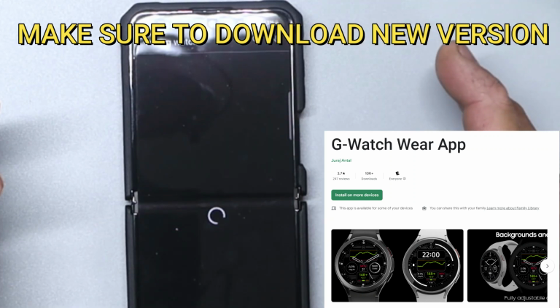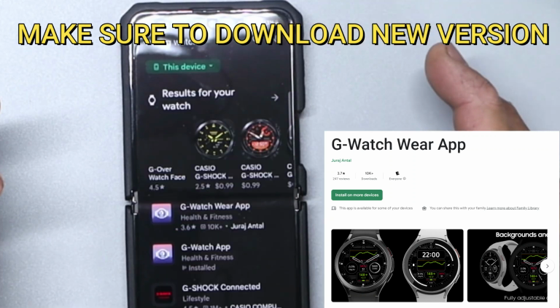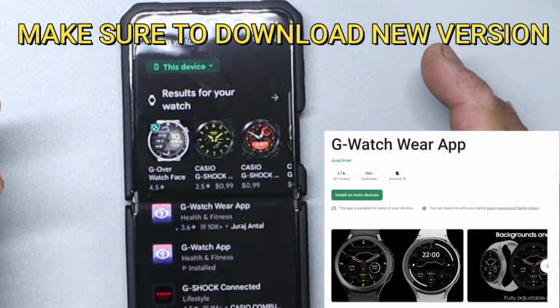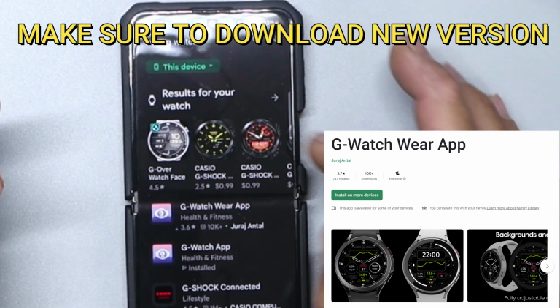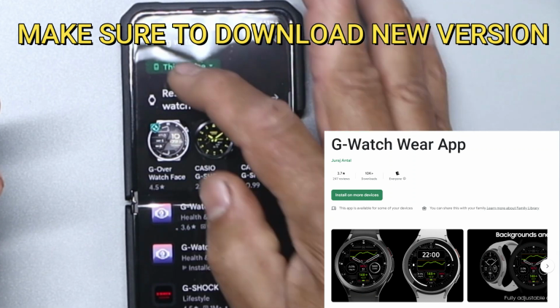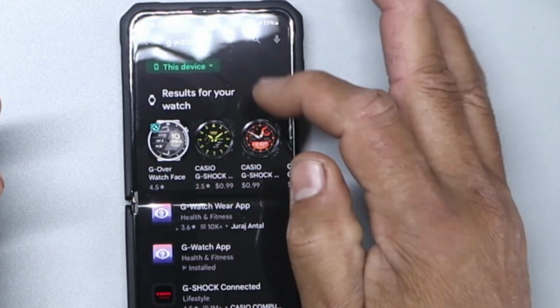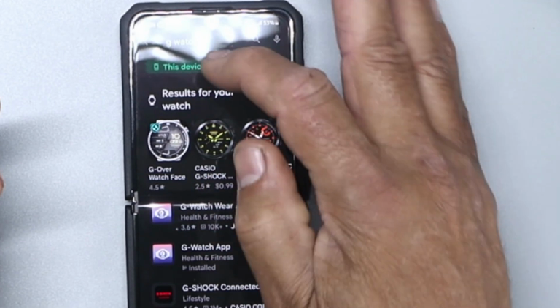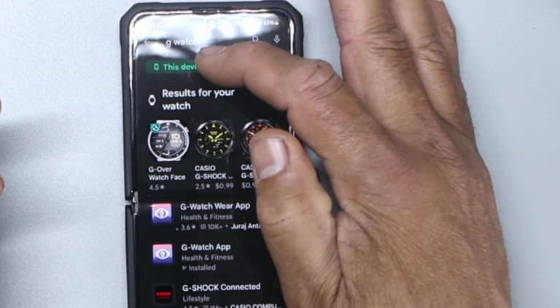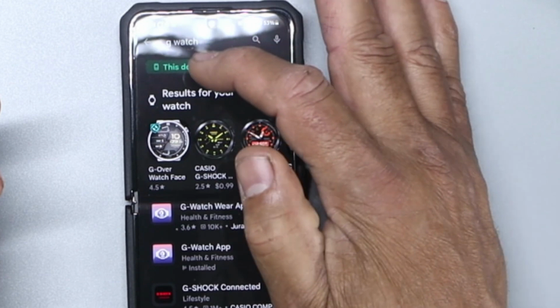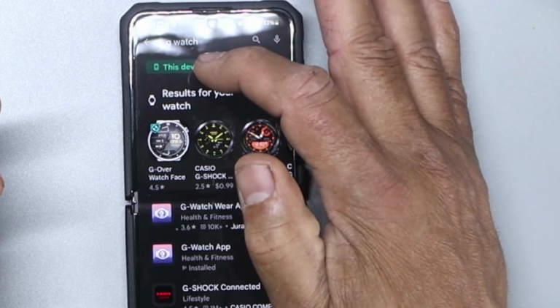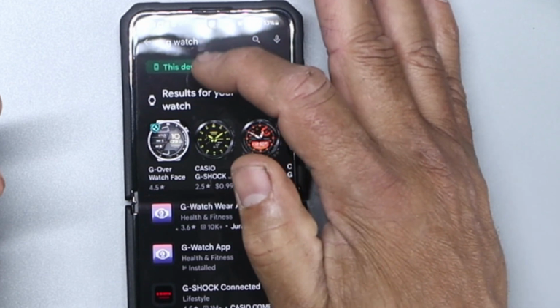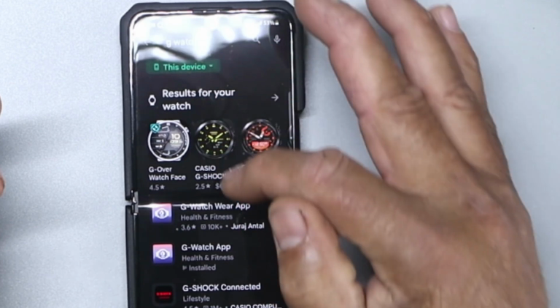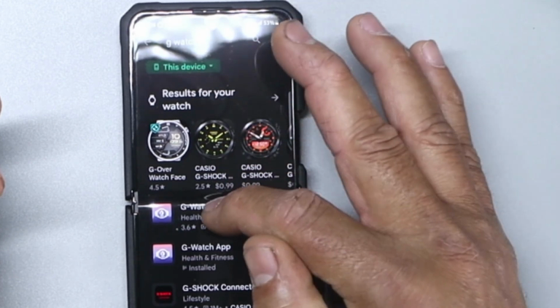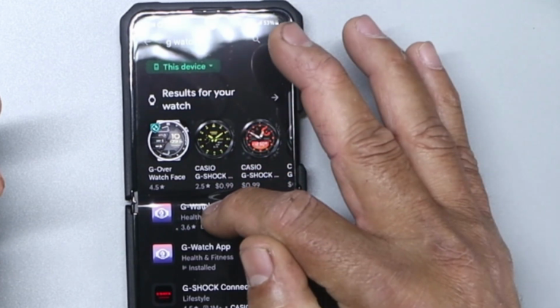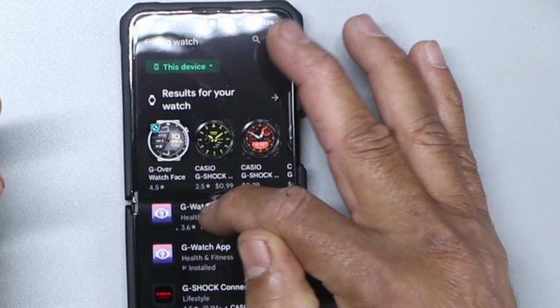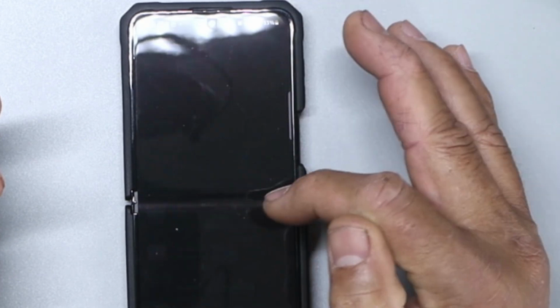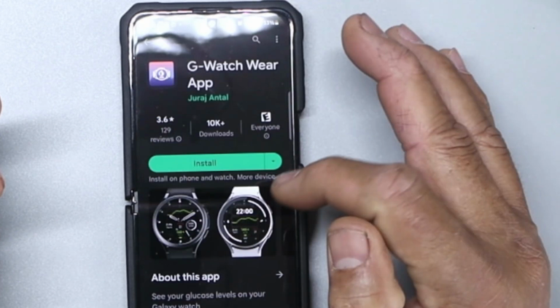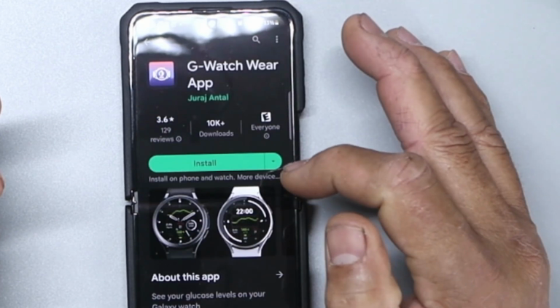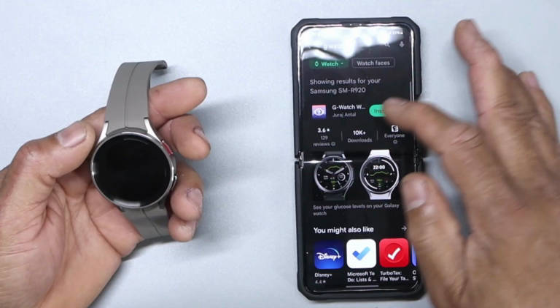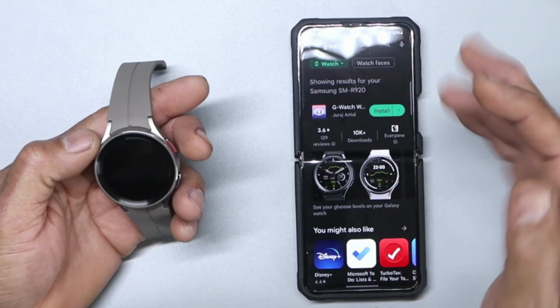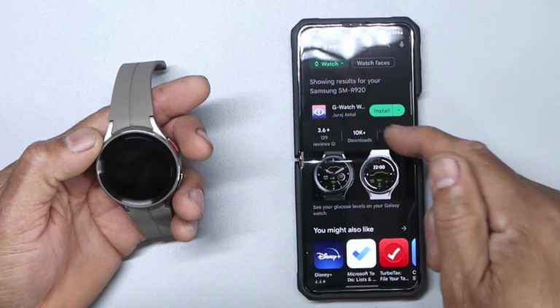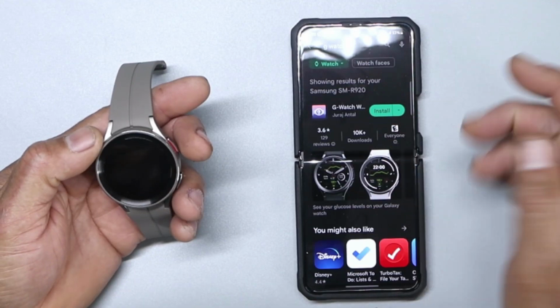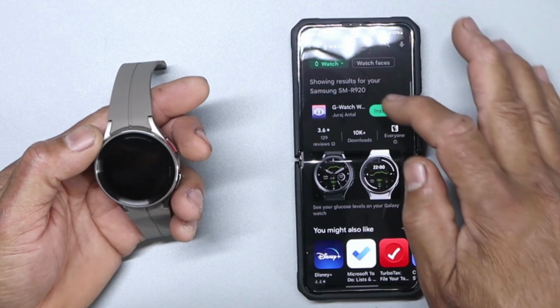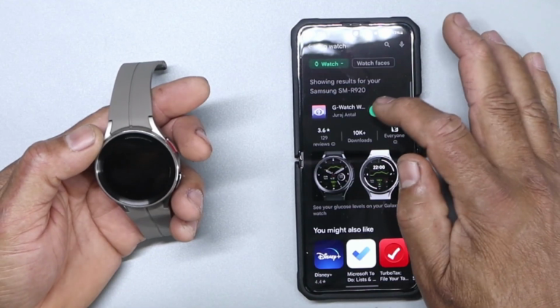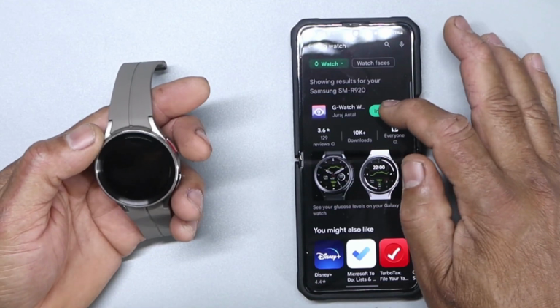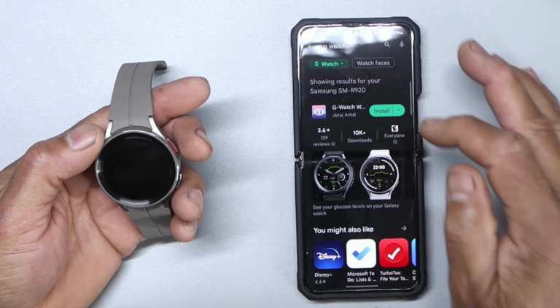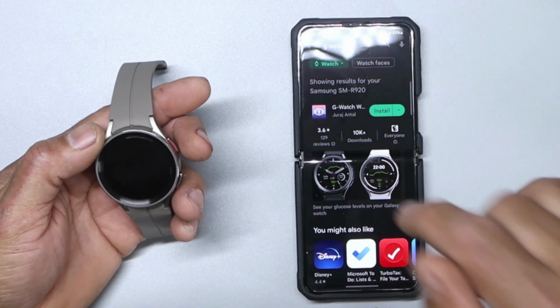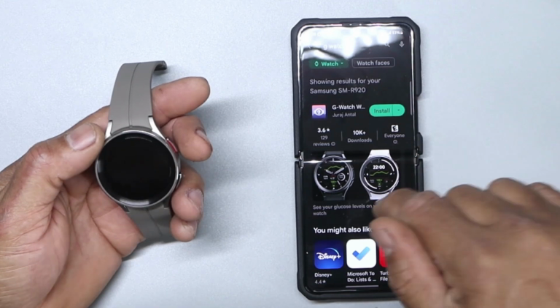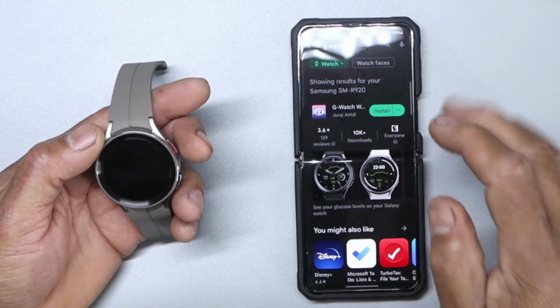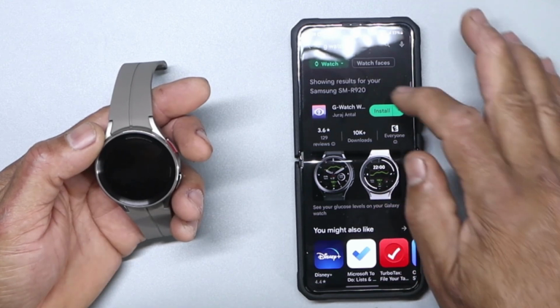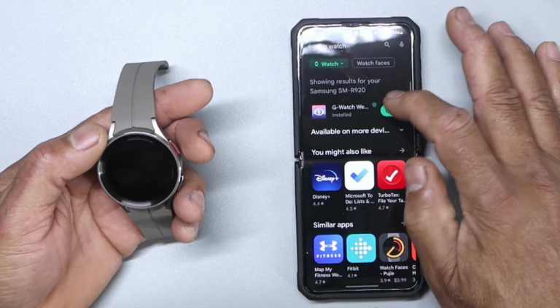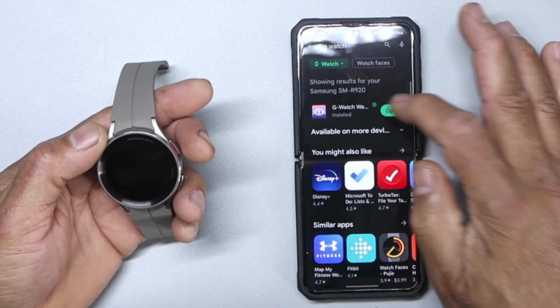There you go. You're going to want to download it and install the app on your phone.